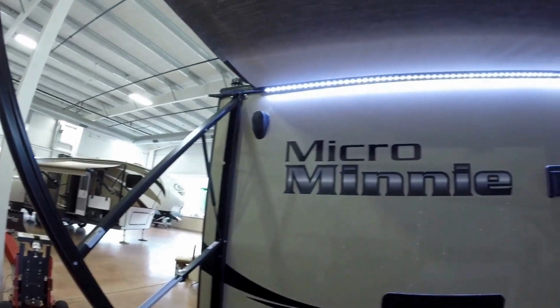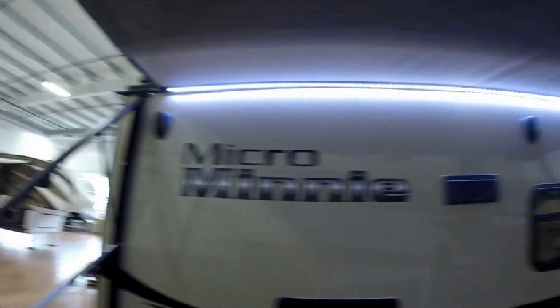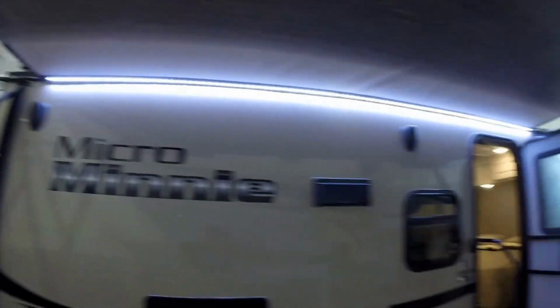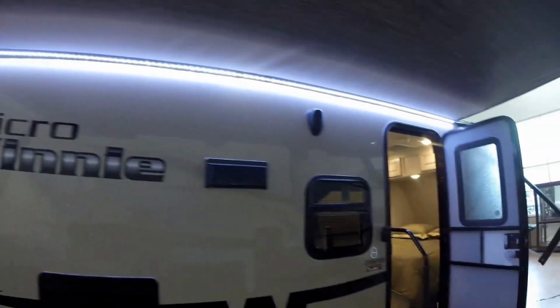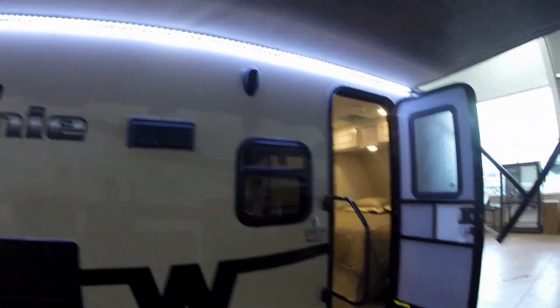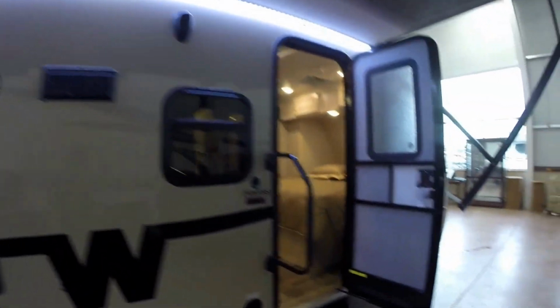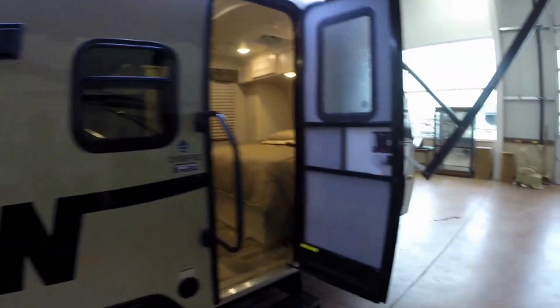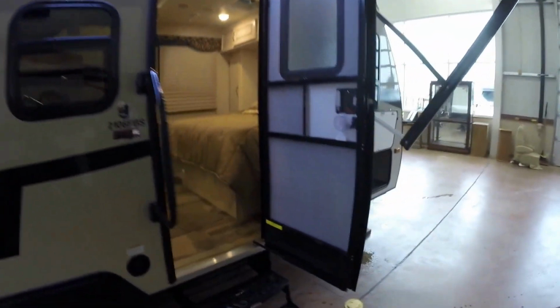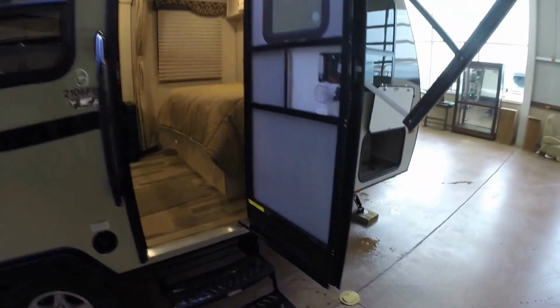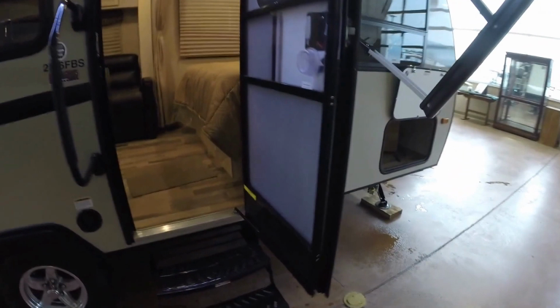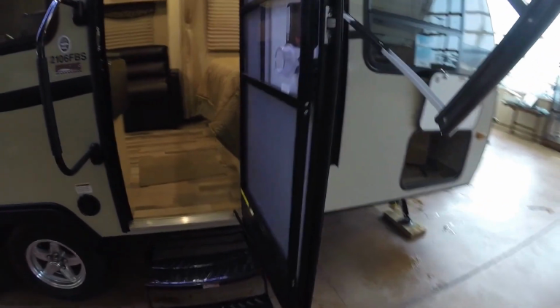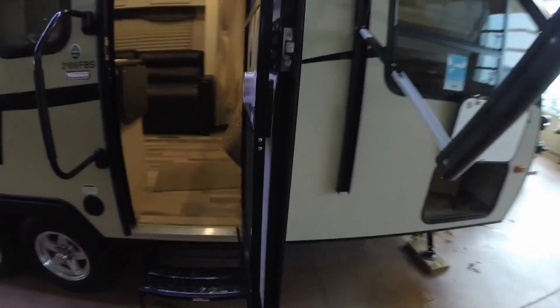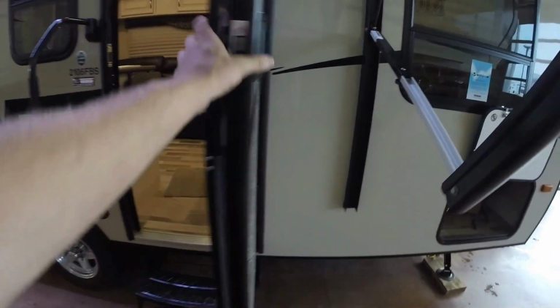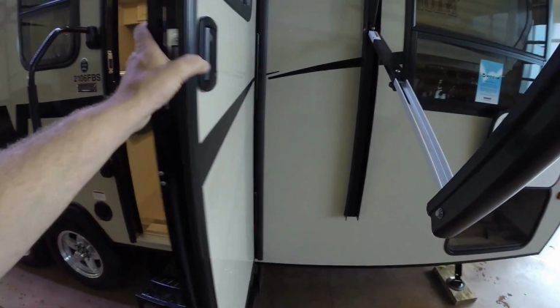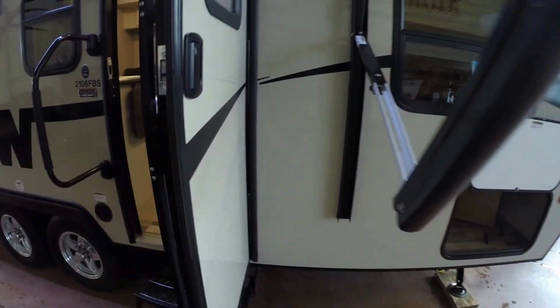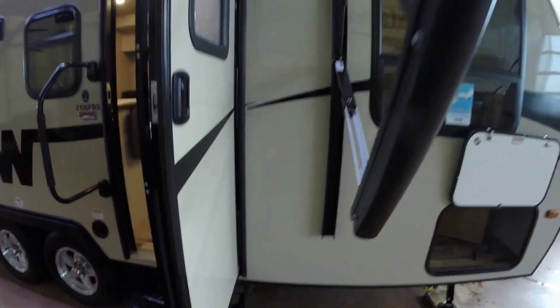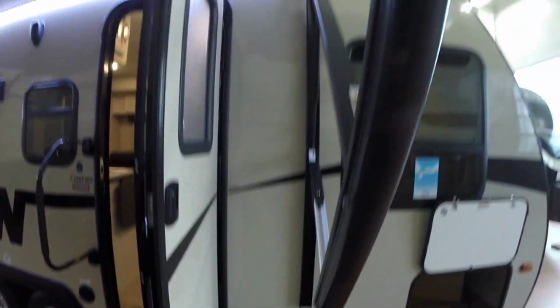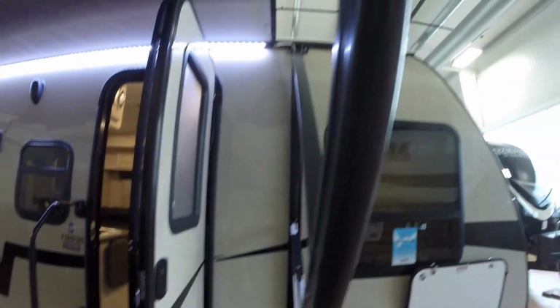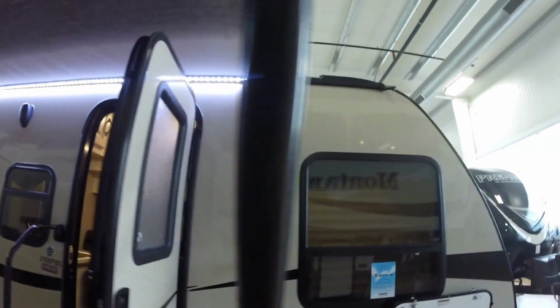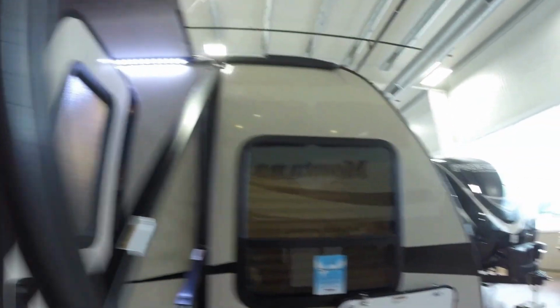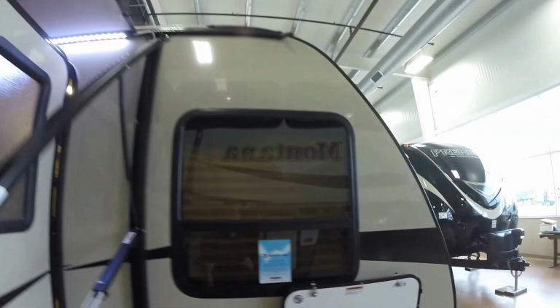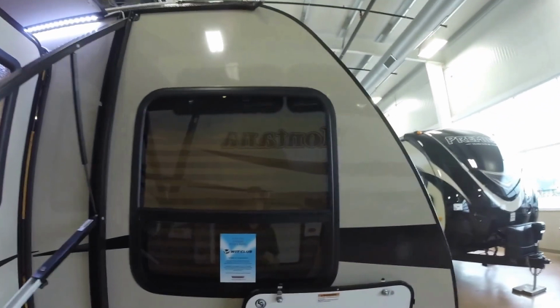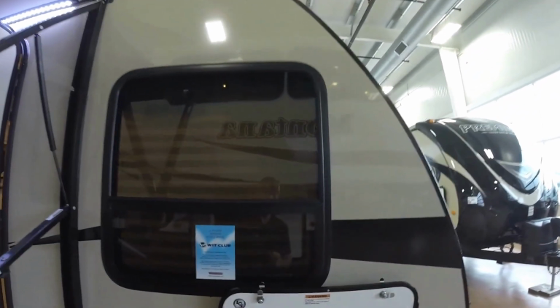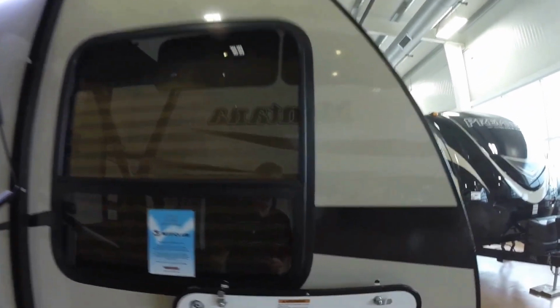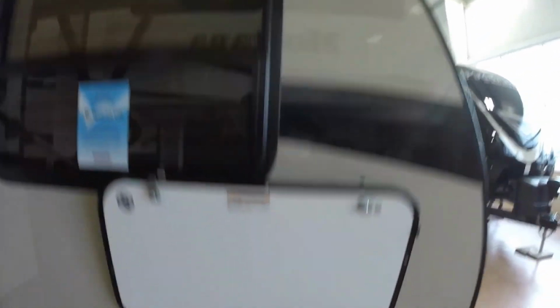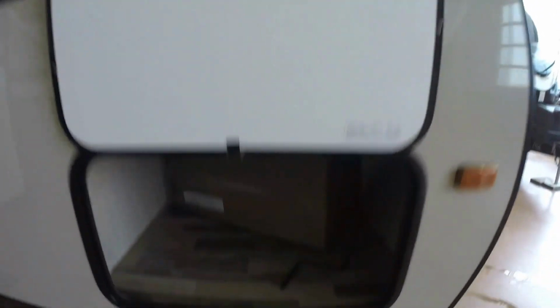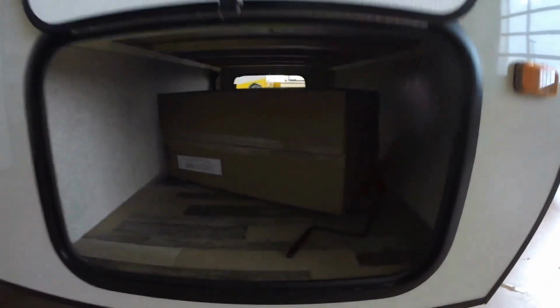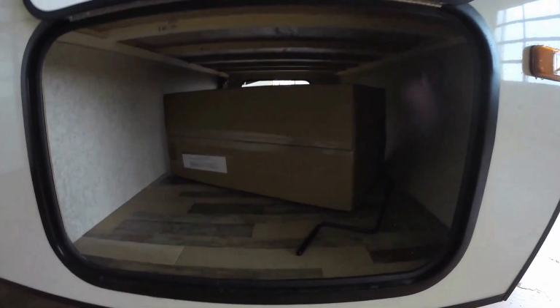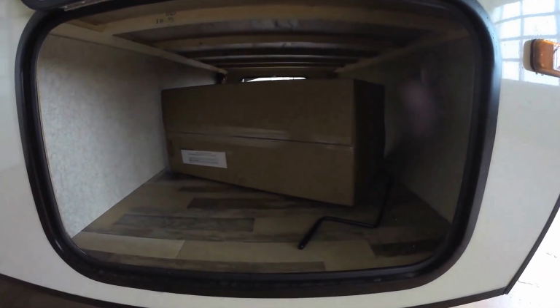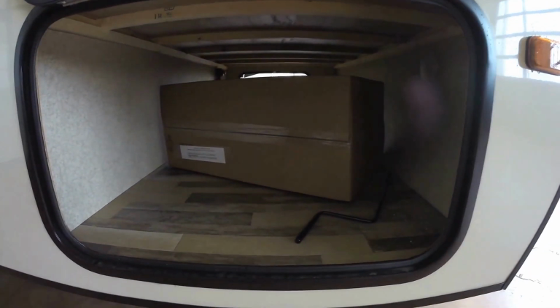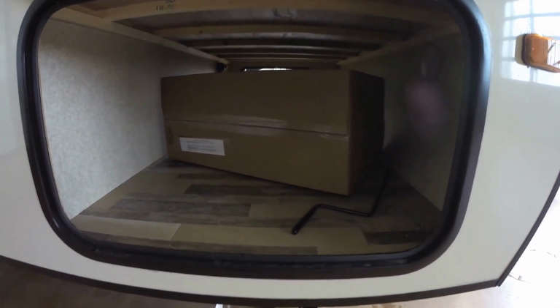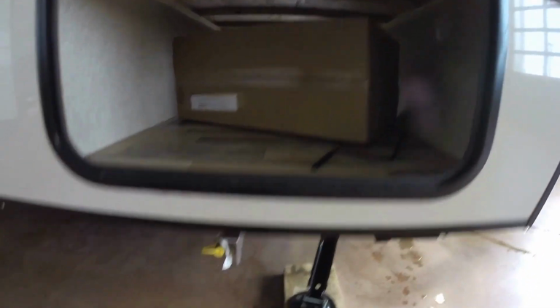Outside speakers. Hydraulic arm to hold that door open so you don't have that clip that always gets broken. Nice big power awning again. Large windows. Just a ton of outside storage — it's all finished off.